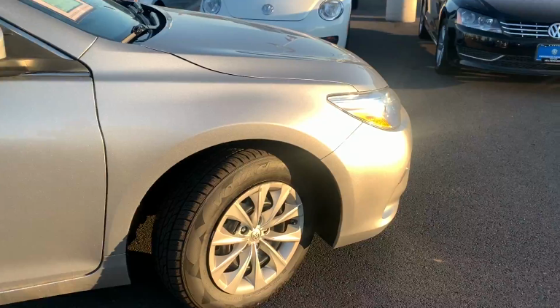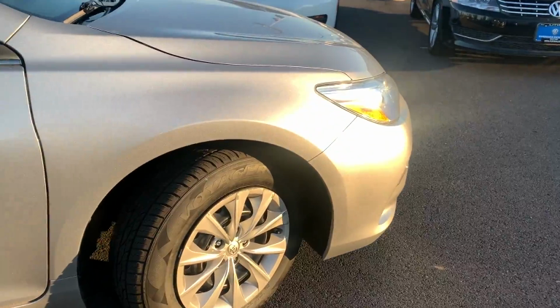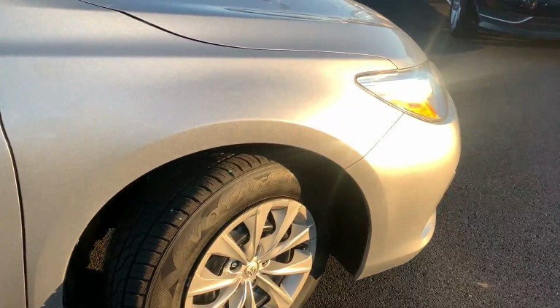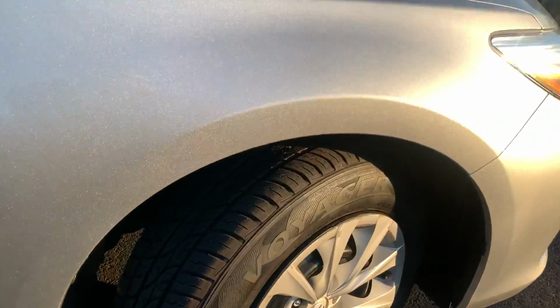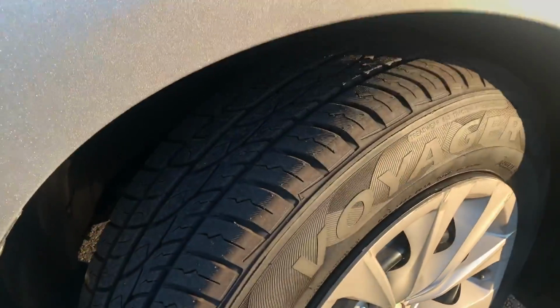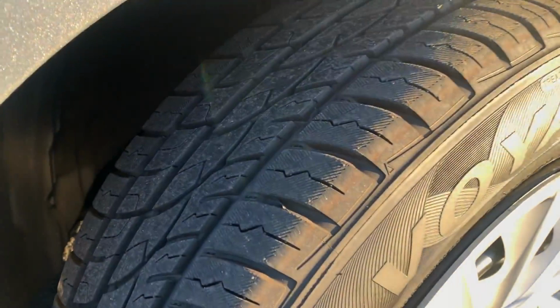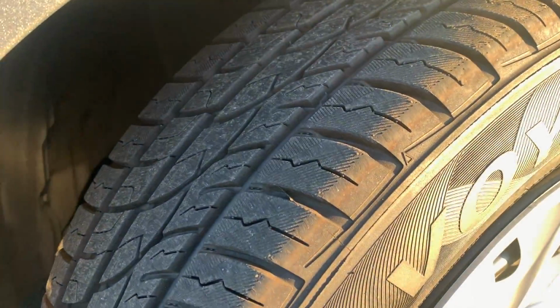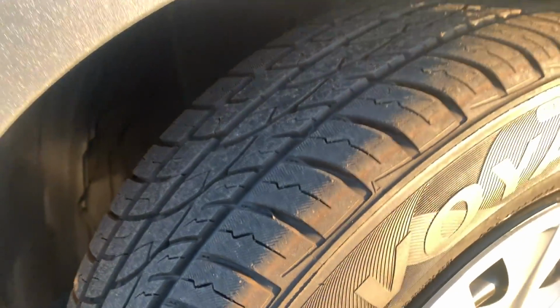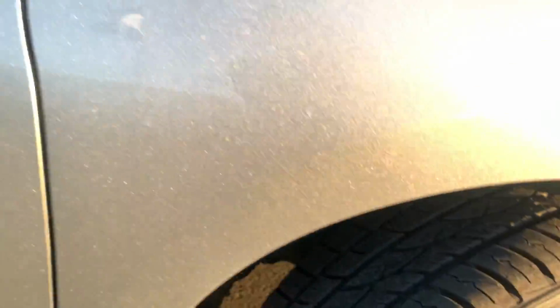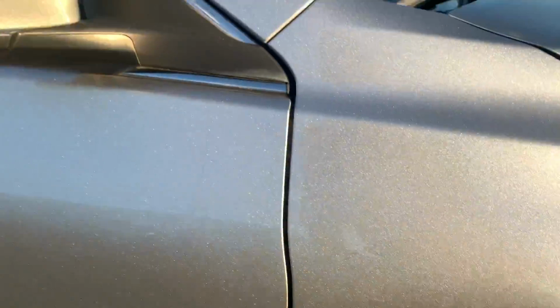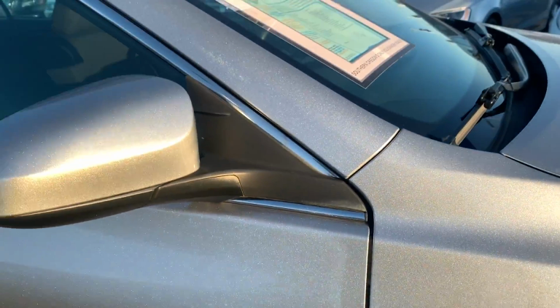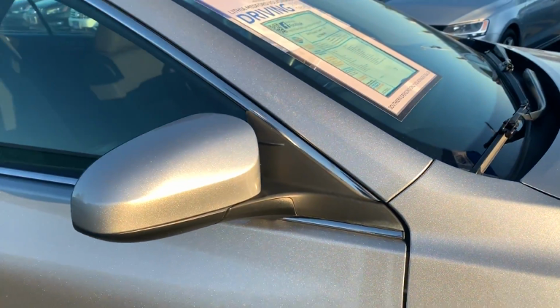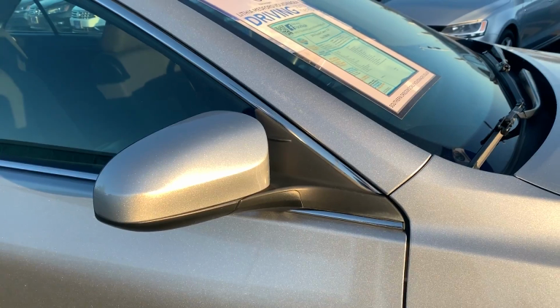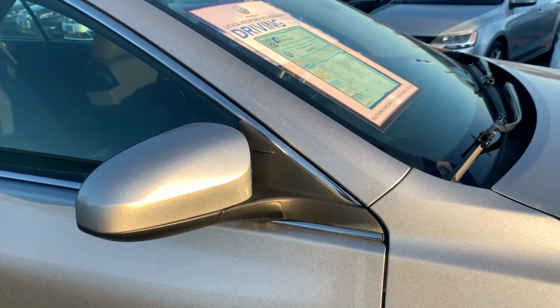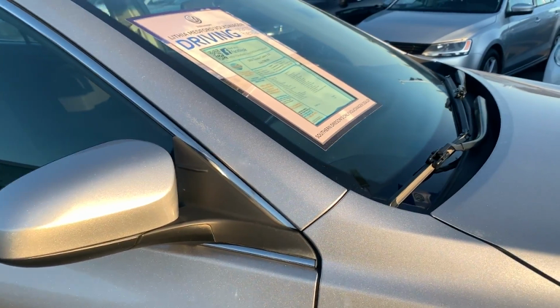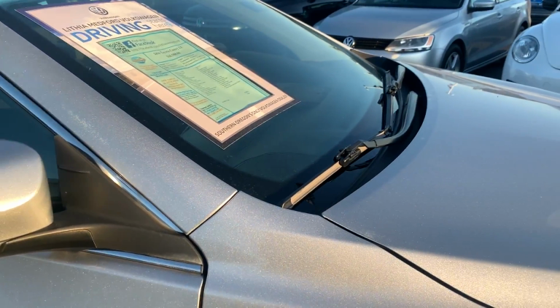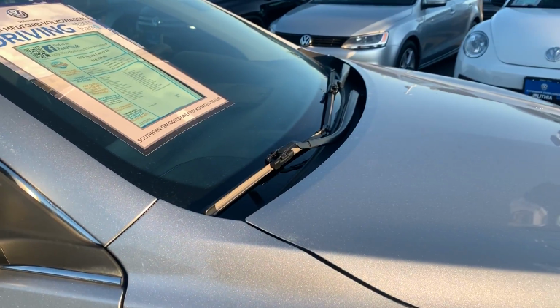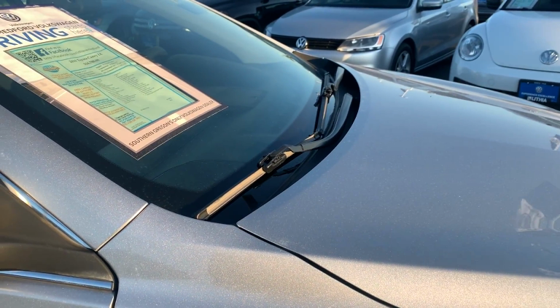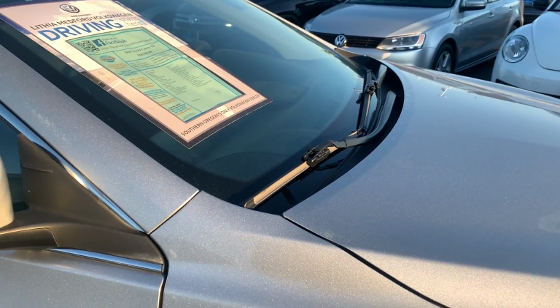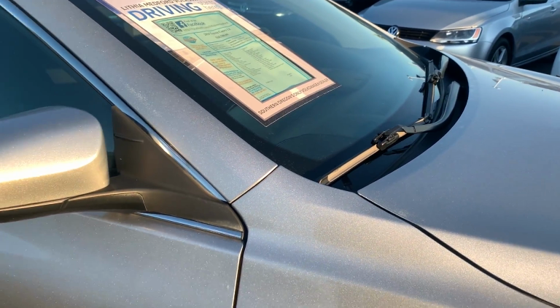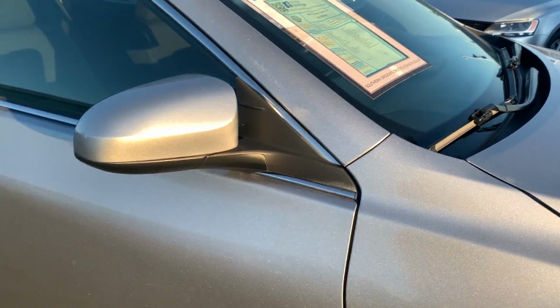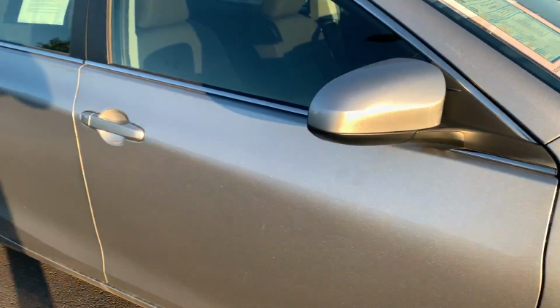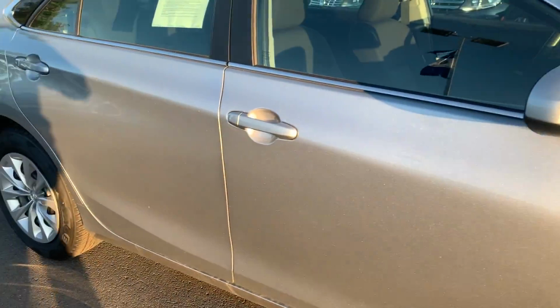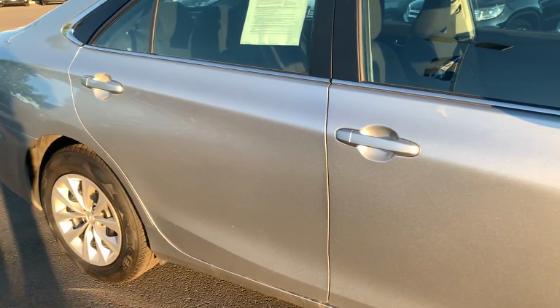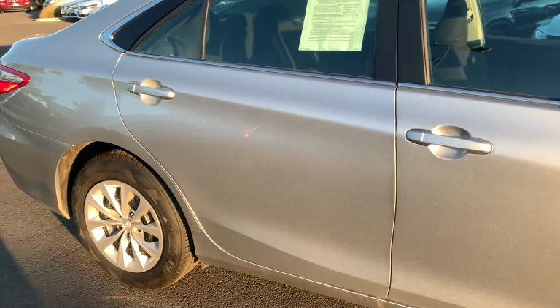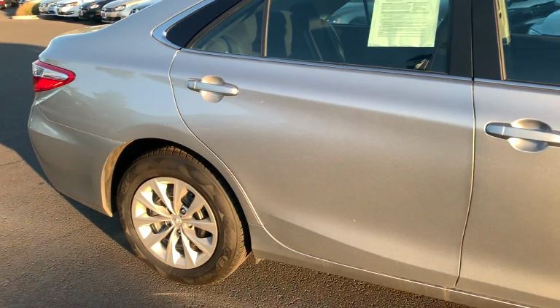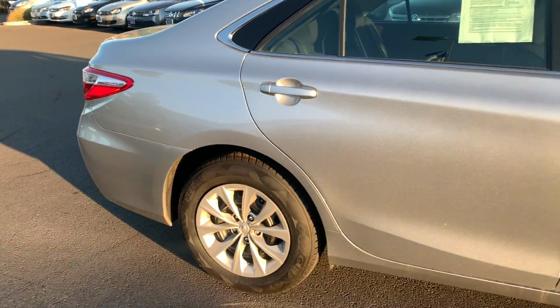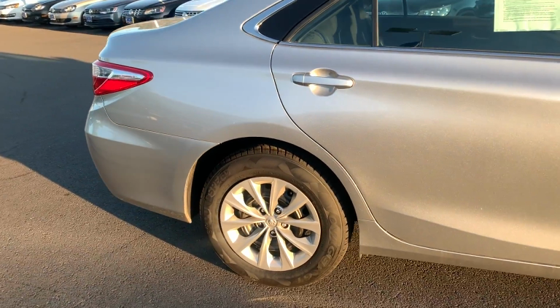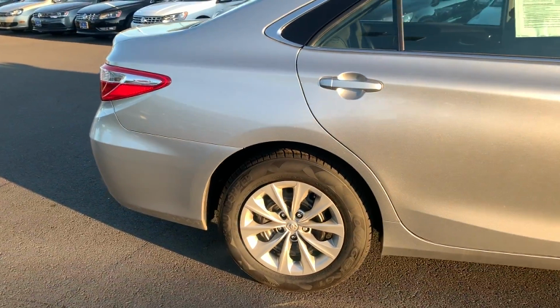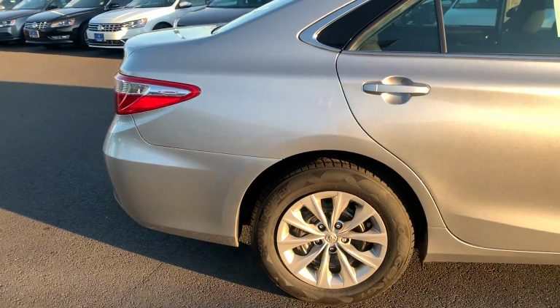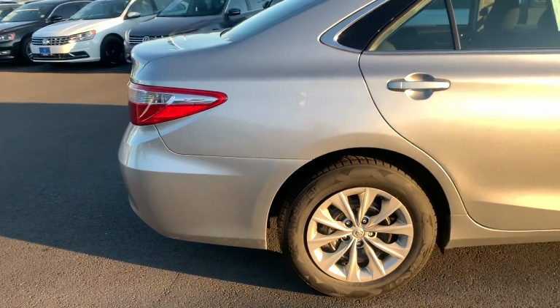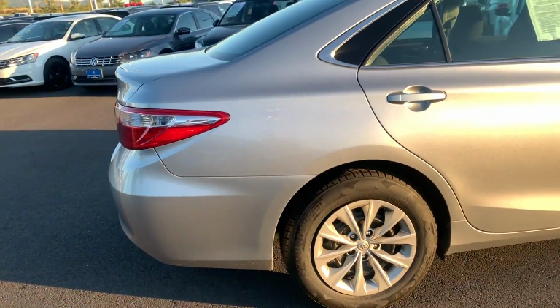Looks like they have some virtually almost brand new tires on there. Nice silver paint. I'll walk around the car a little bit and I'll open it up so you can take a peek inside as well.